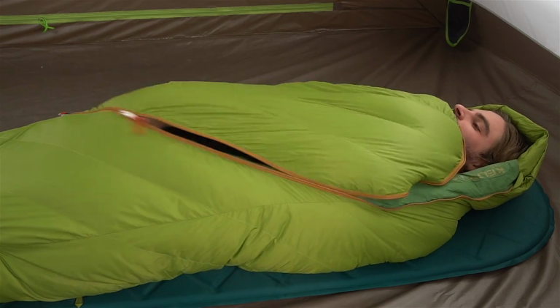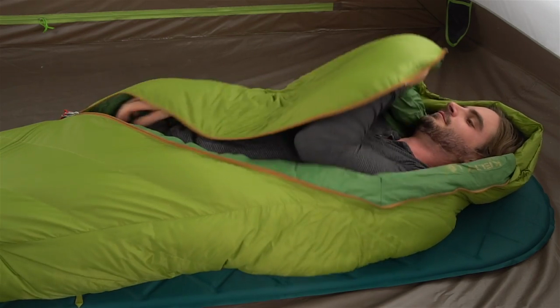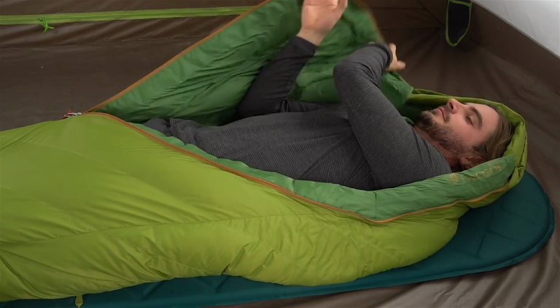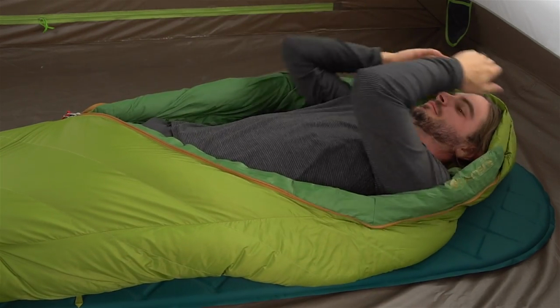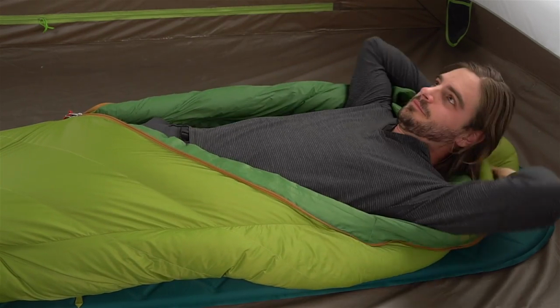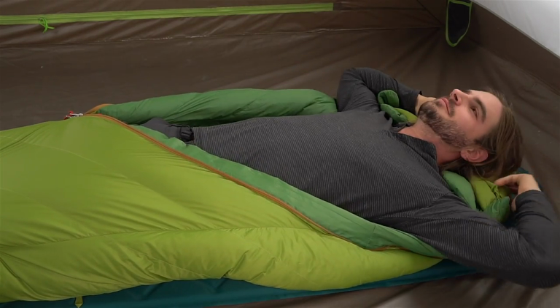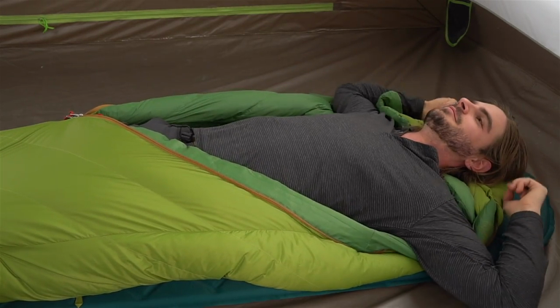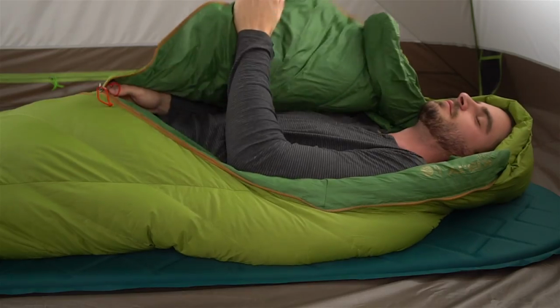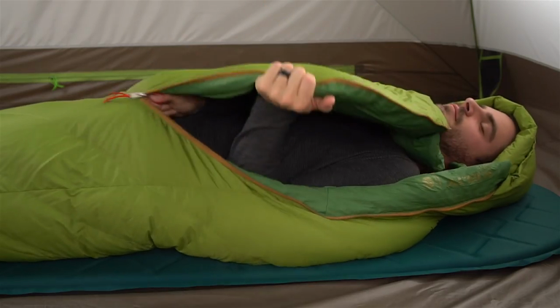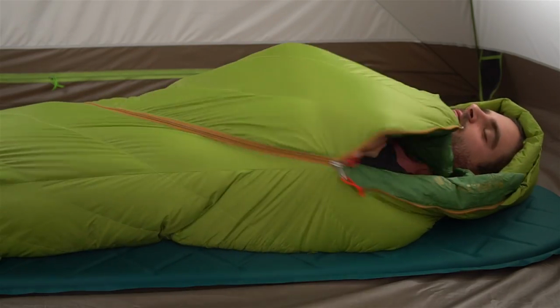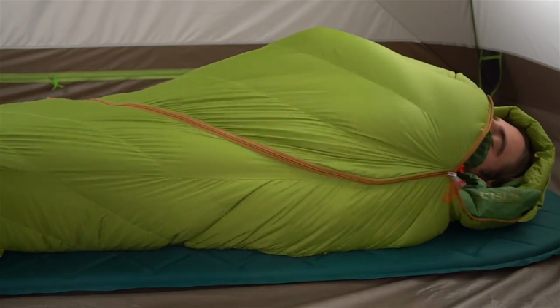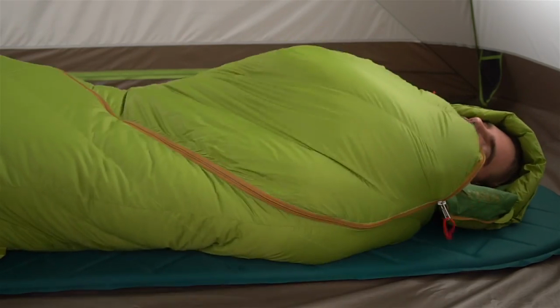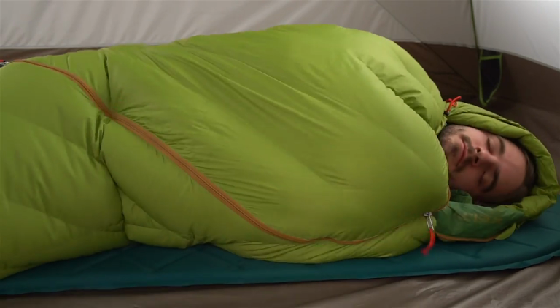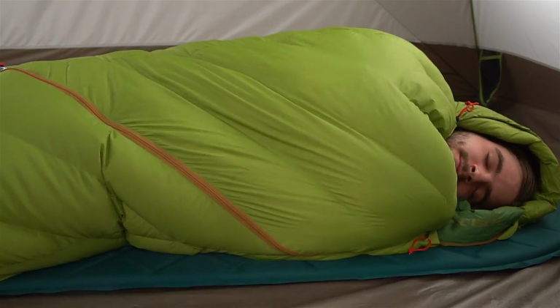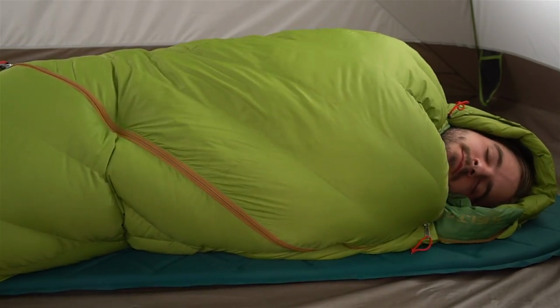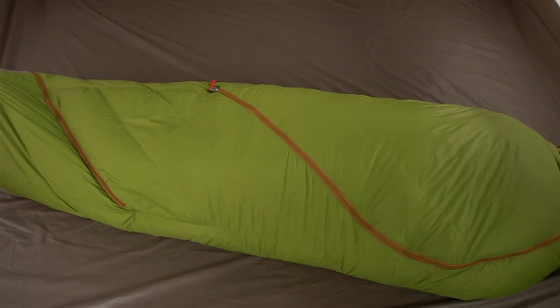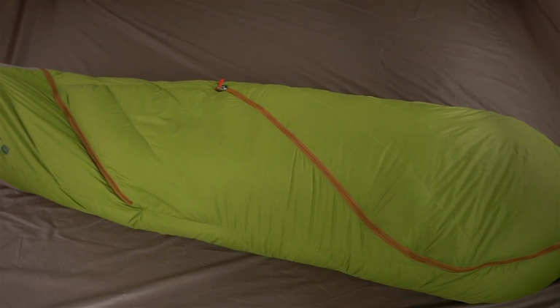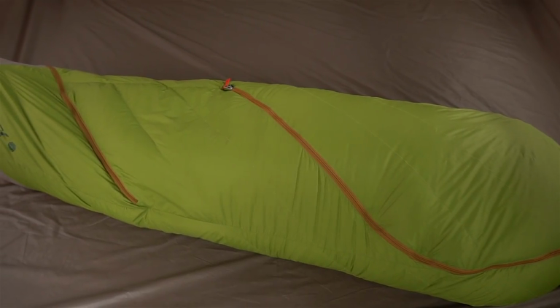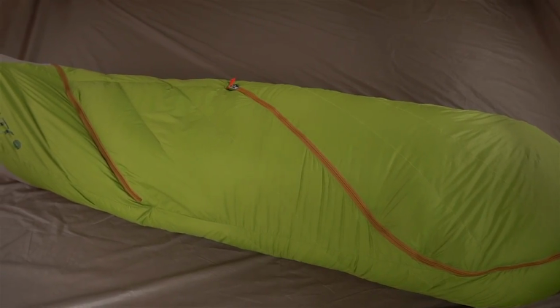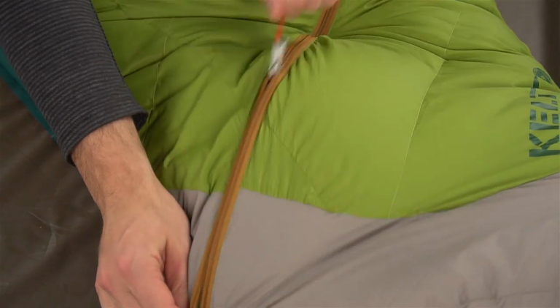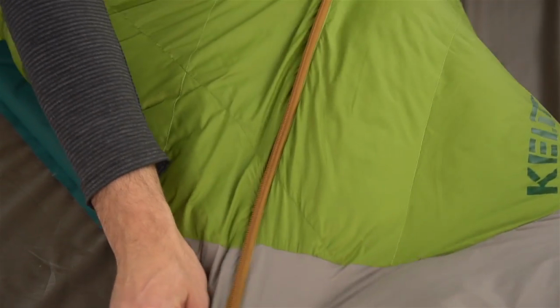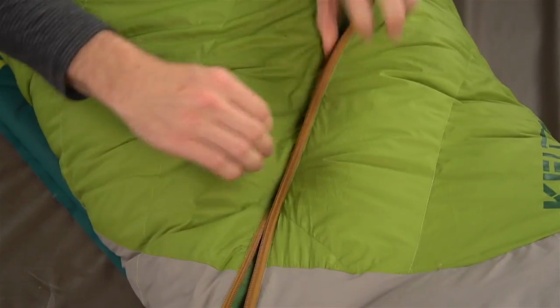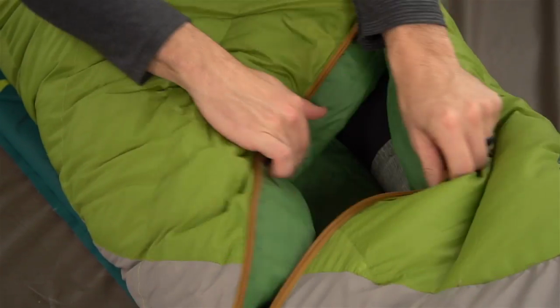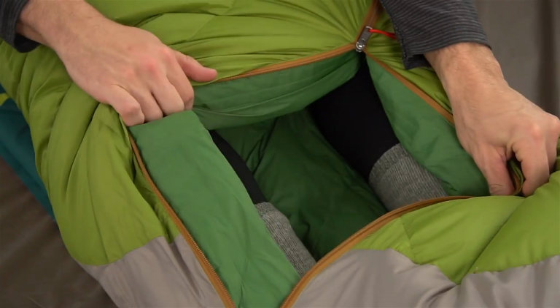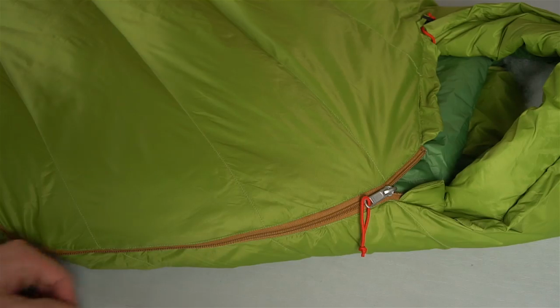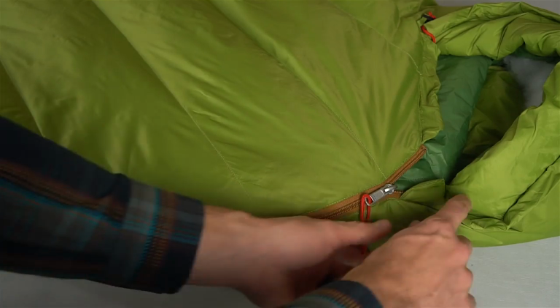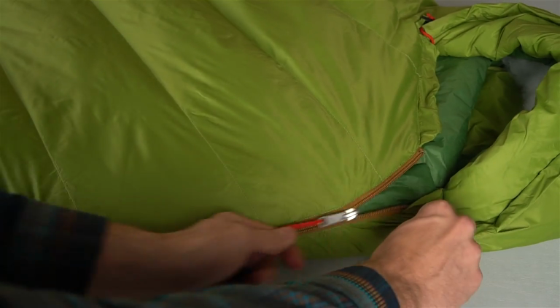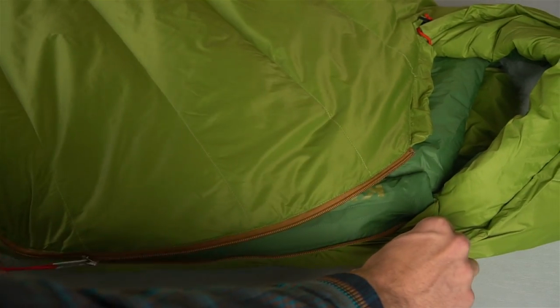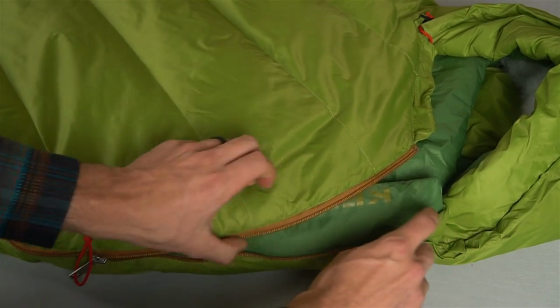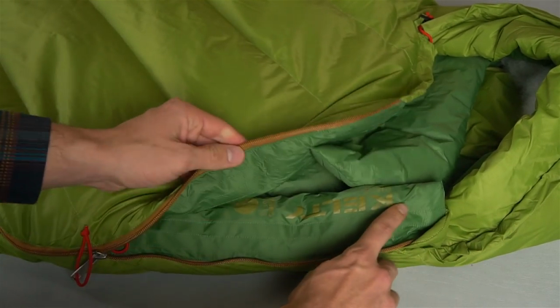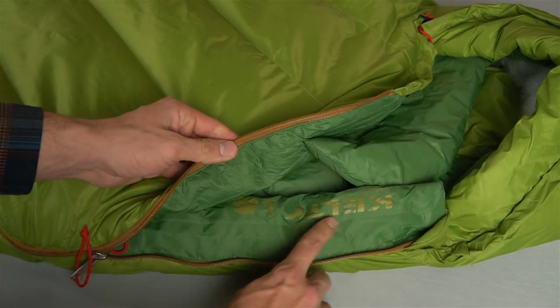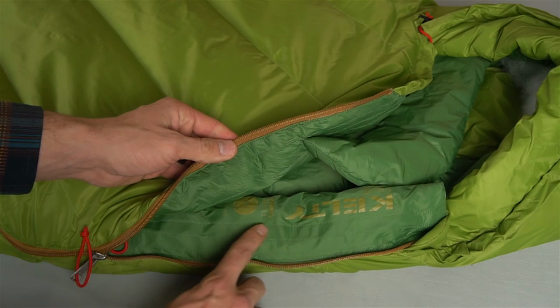The ARC zipper system opens with an easy sweep of your hand from inside or outside of the bag and feels less restrictive as you tuck in for the night. The upper and lower access zippers allow you to tweak just how much heat you want to lock in, and the anti-snag design on the draft tube keeps your zipper from getting stuck.